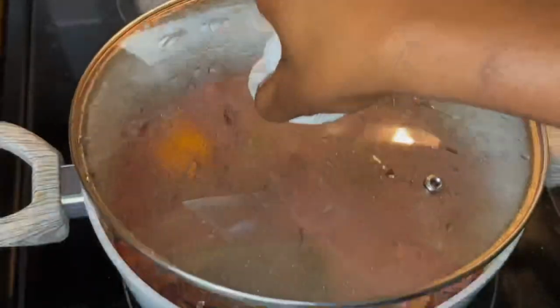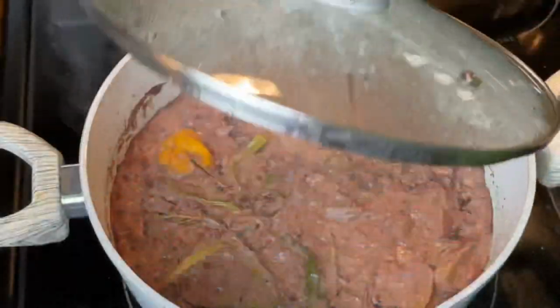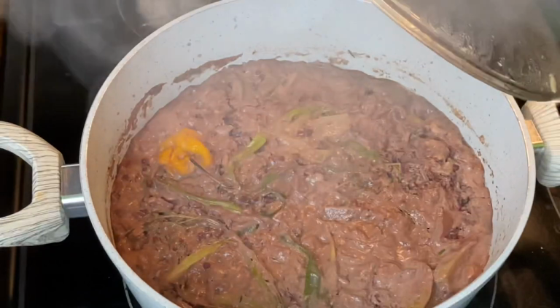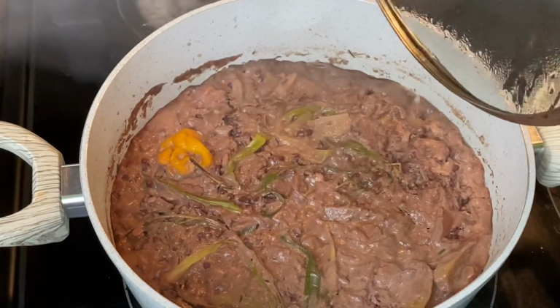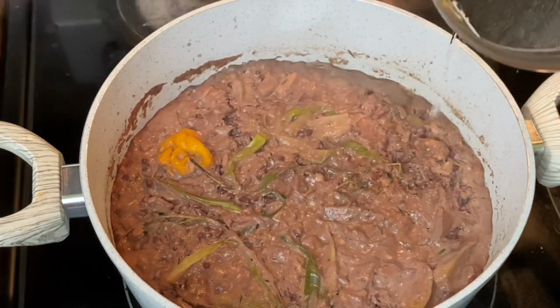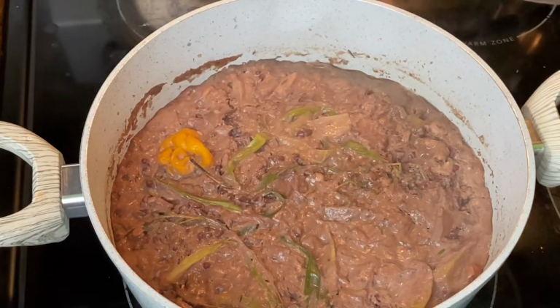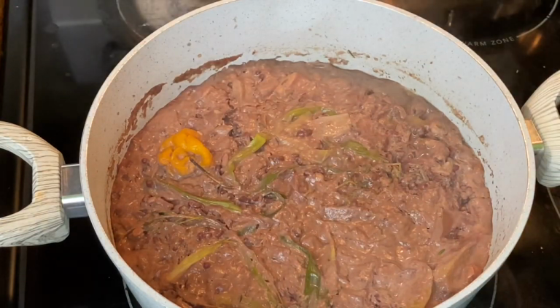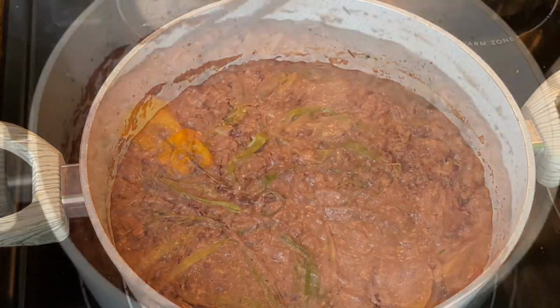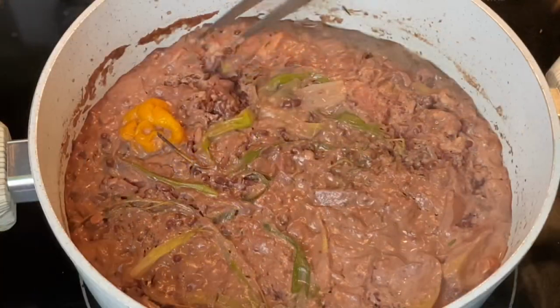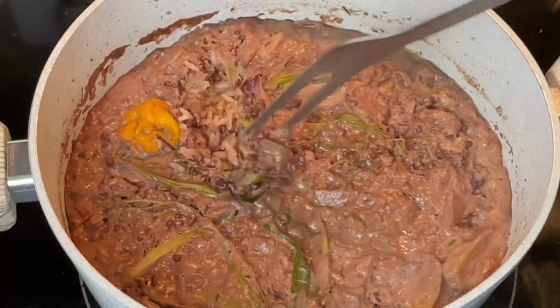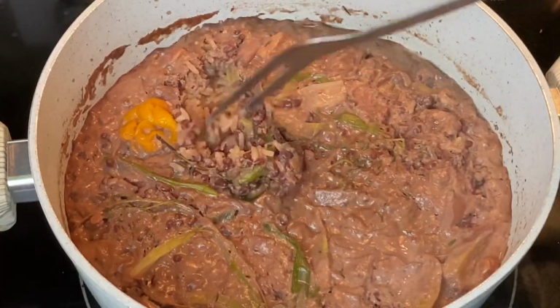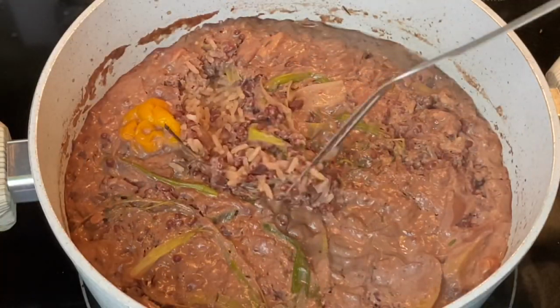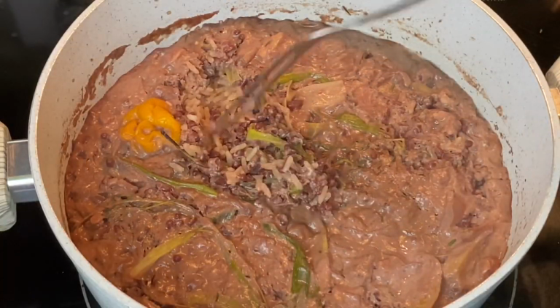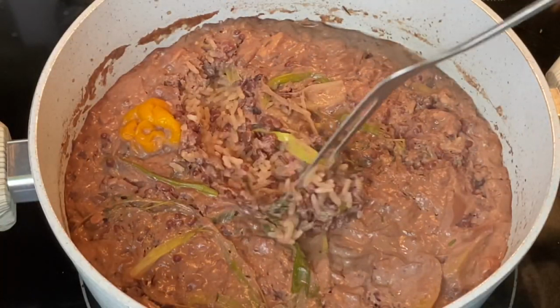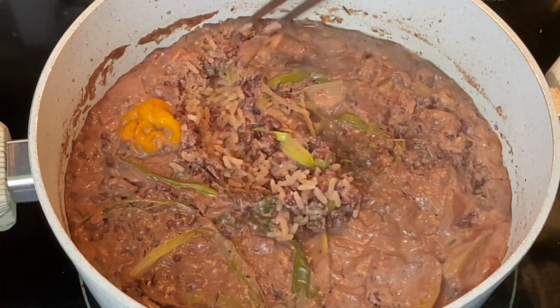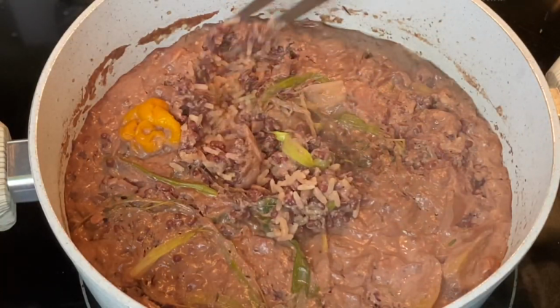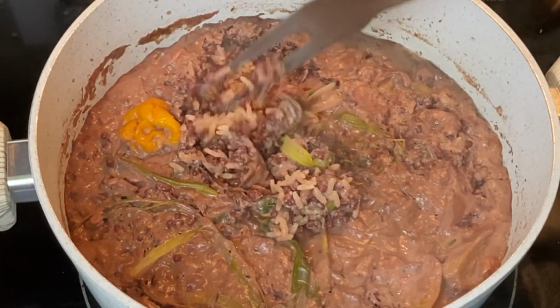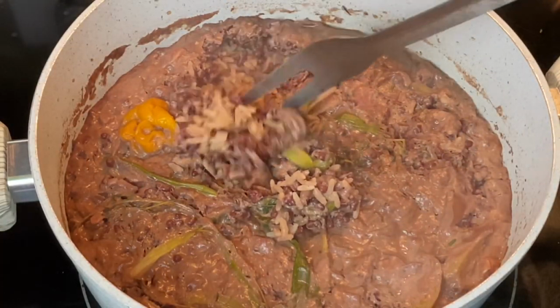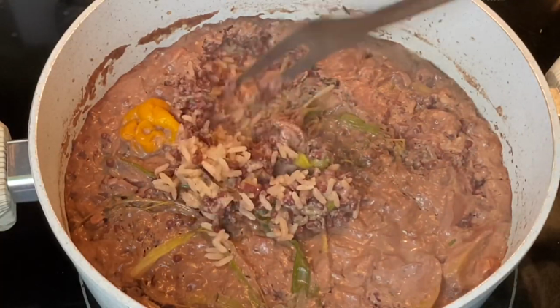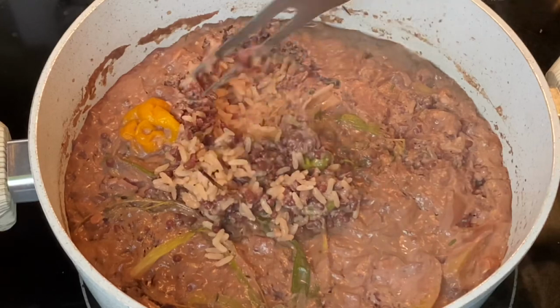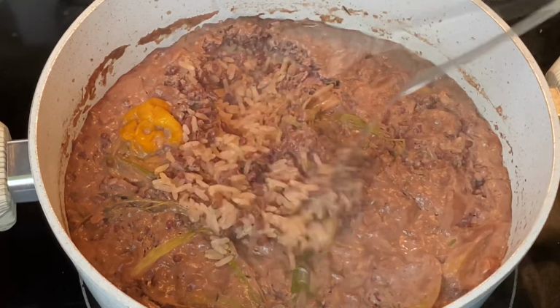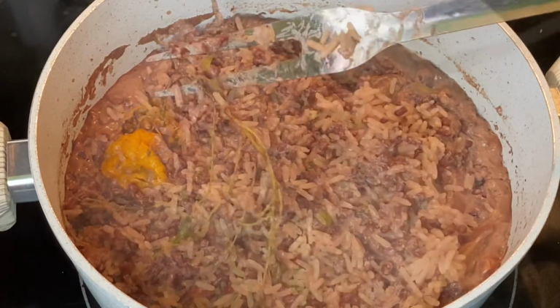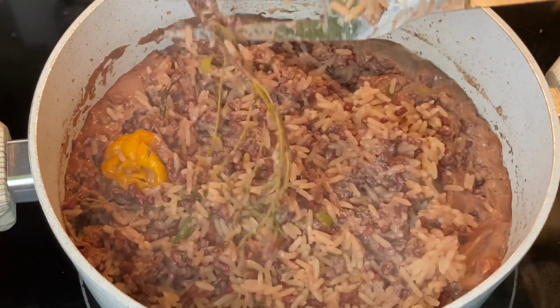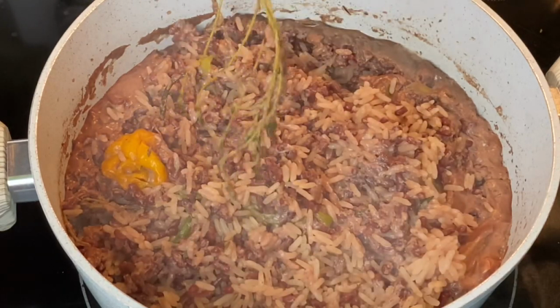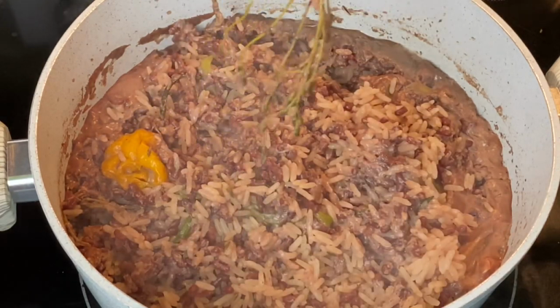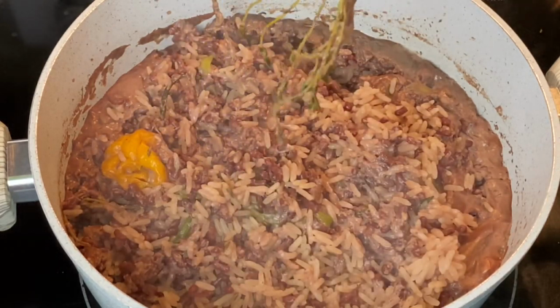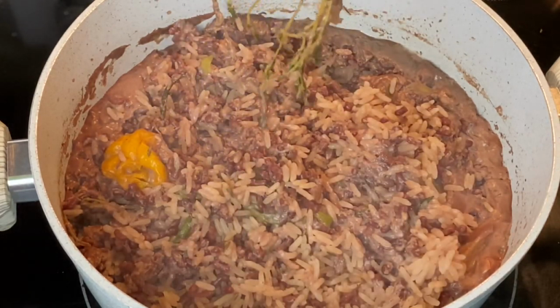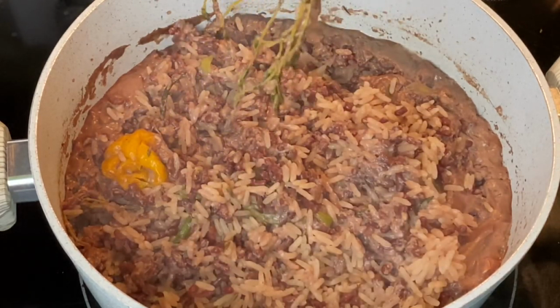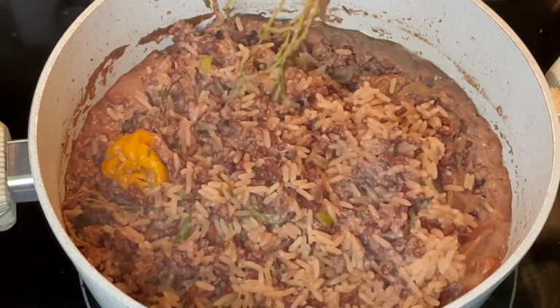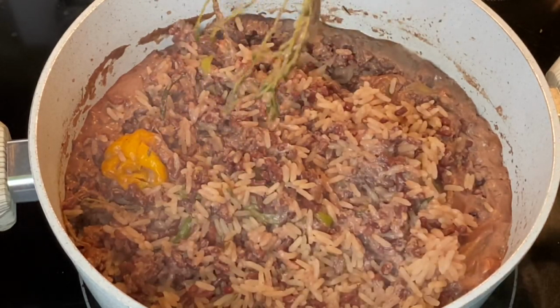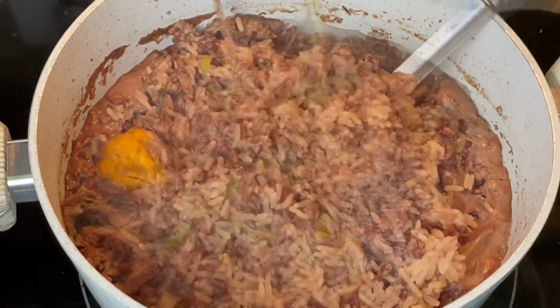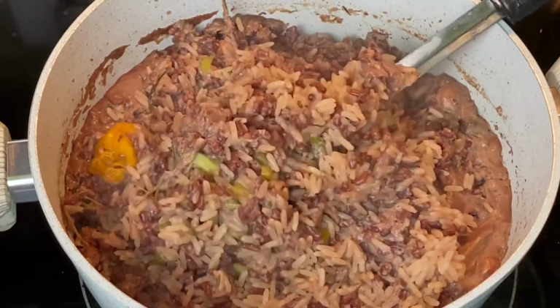Let's check on the rice — as you can tell, most of that liquid has reduced. I'm going to lightly stir it, cover with foil paper, and allow it to steam for an additional 15 minutes.